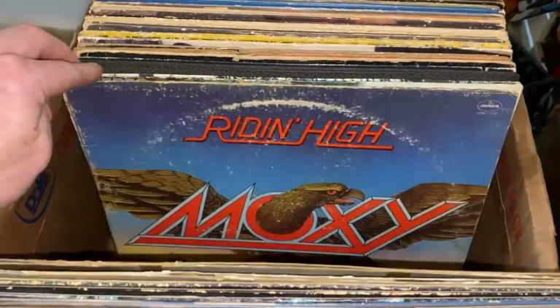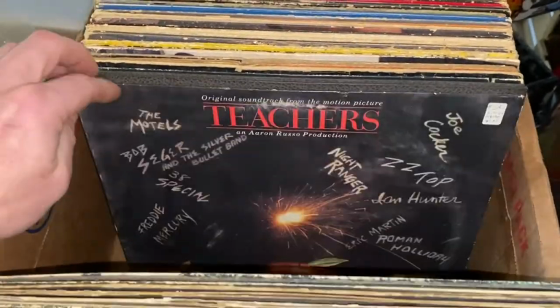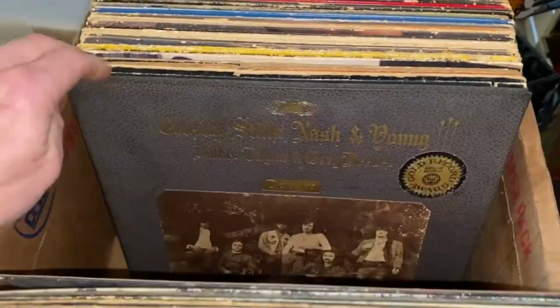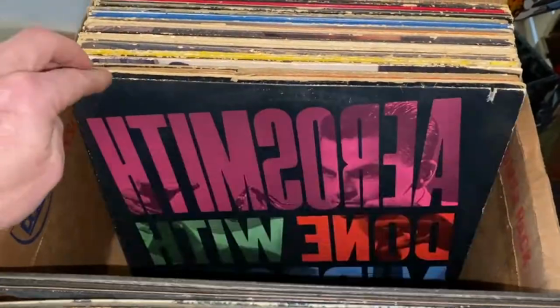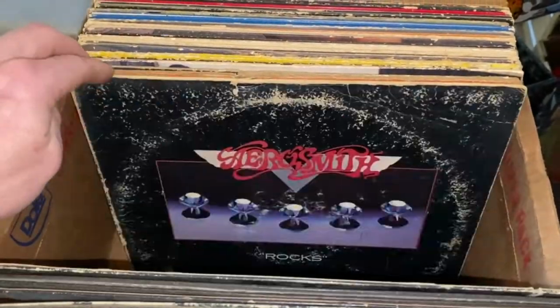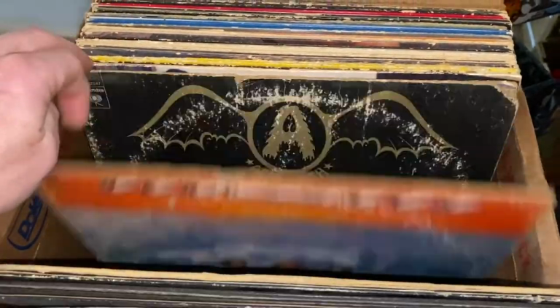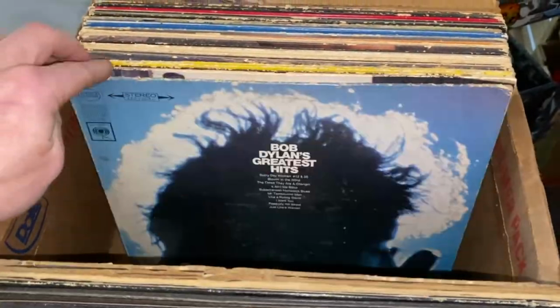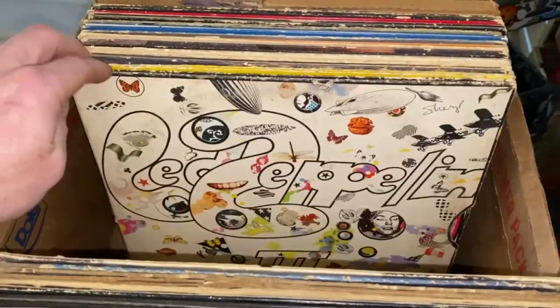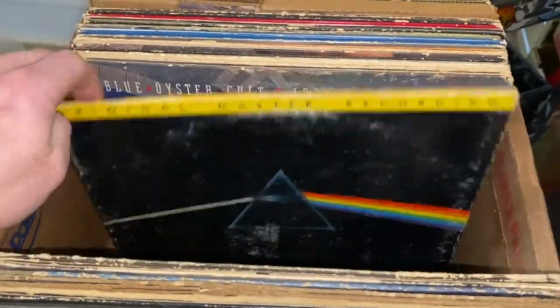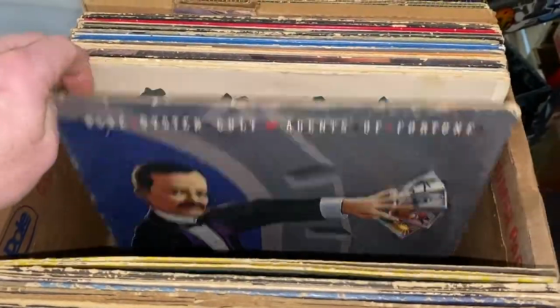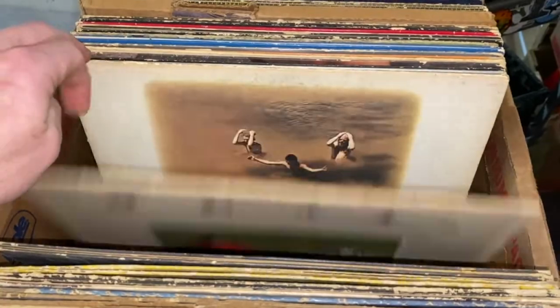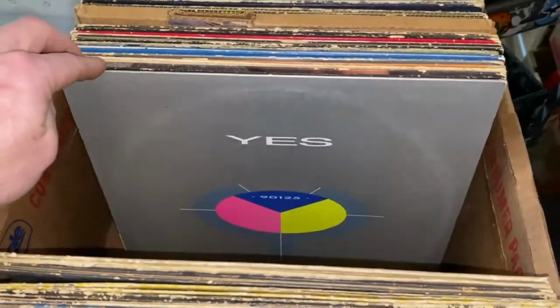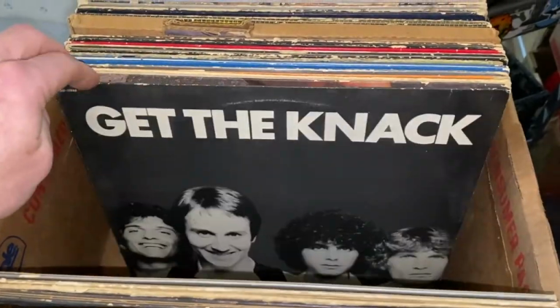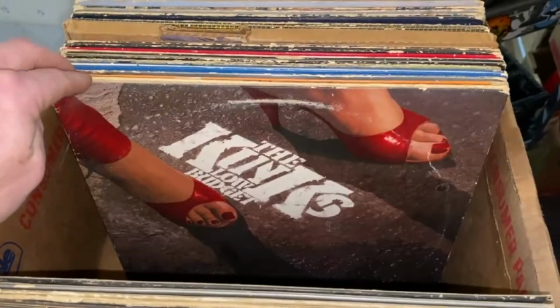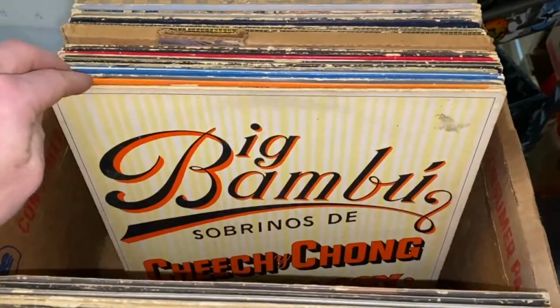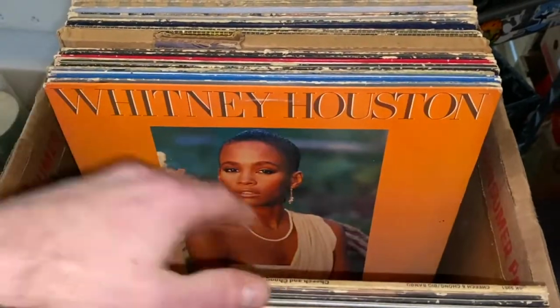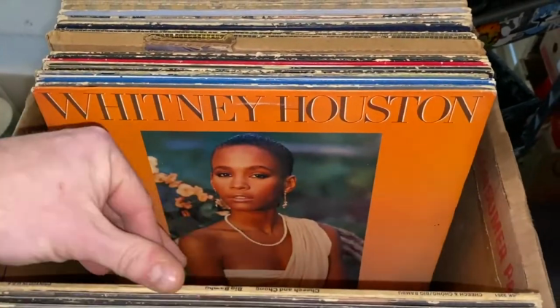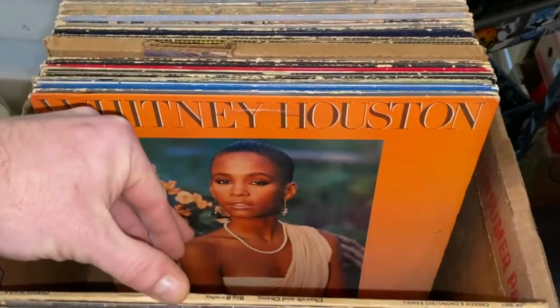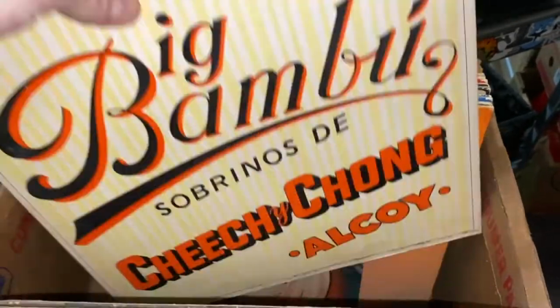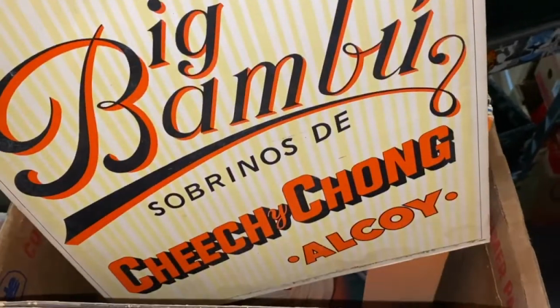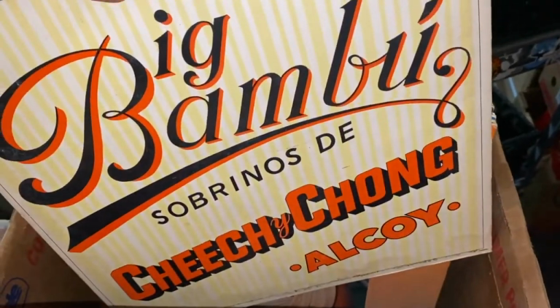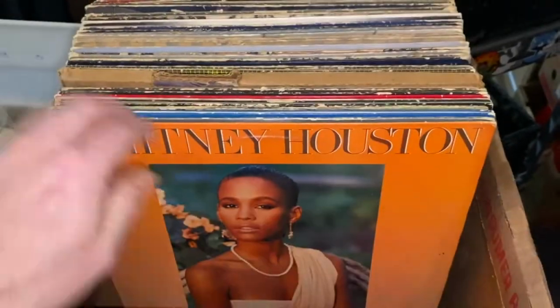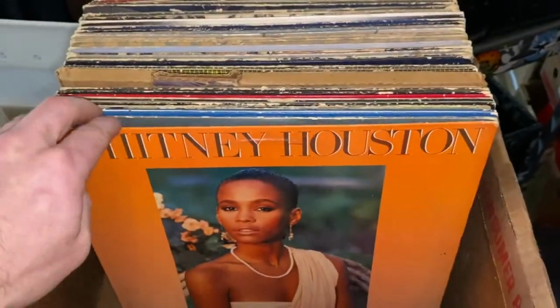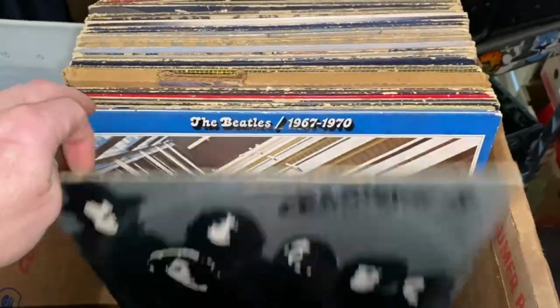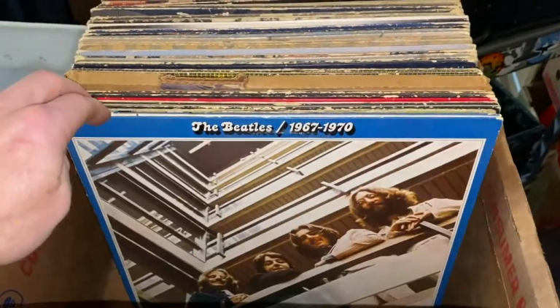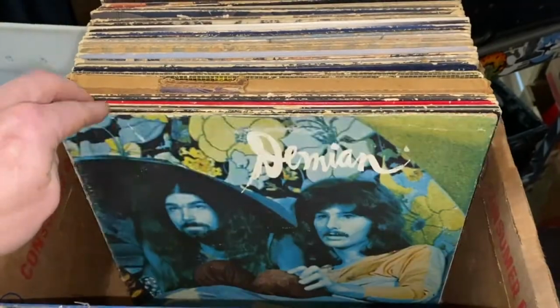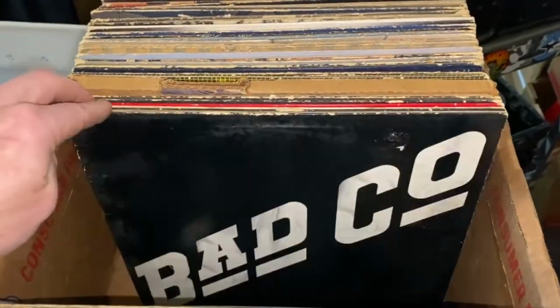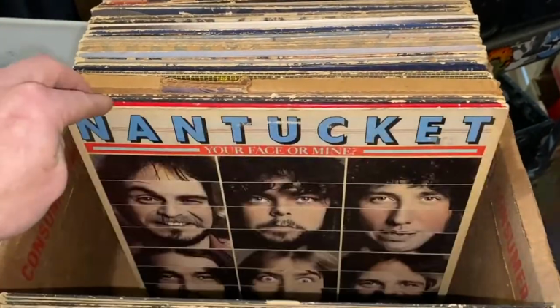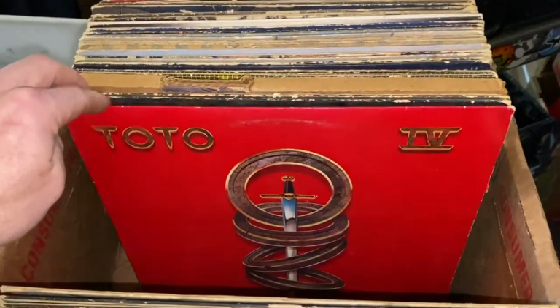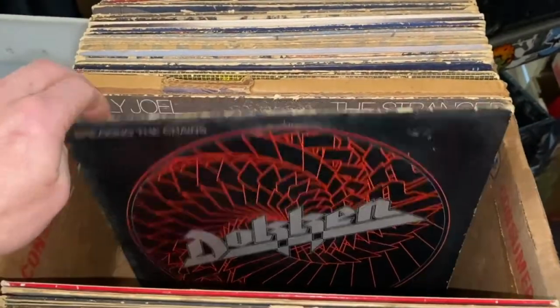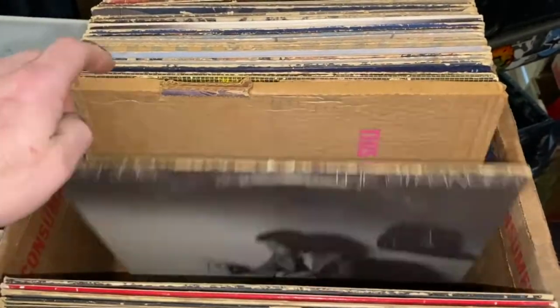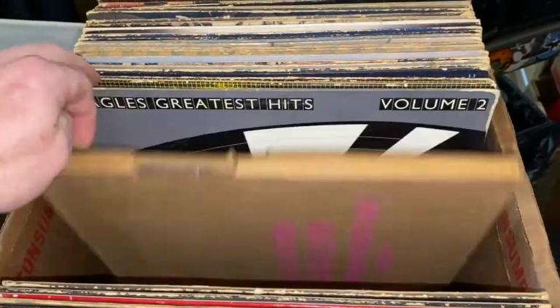Due to the wear and tear on the covers, most of these records would fall under the category of what we call well-loved. However, most of the records inside are VG Plus or near mint.